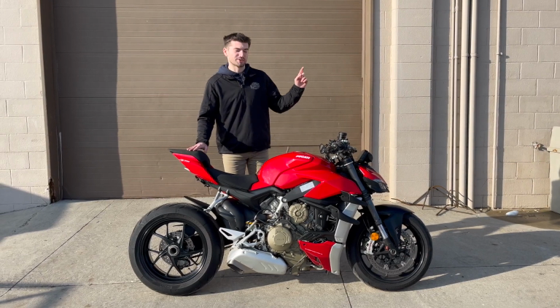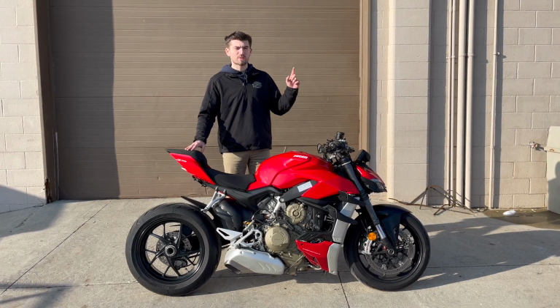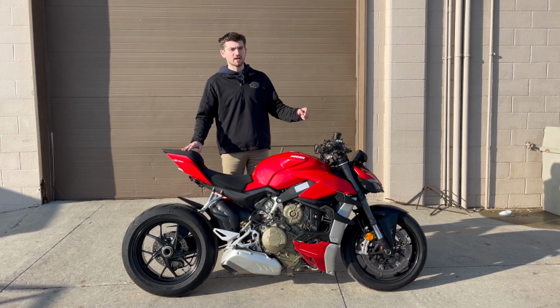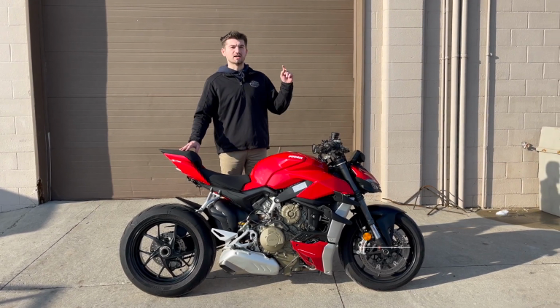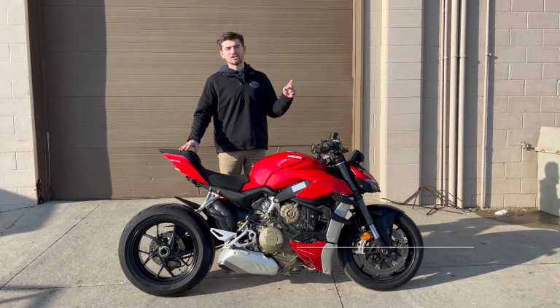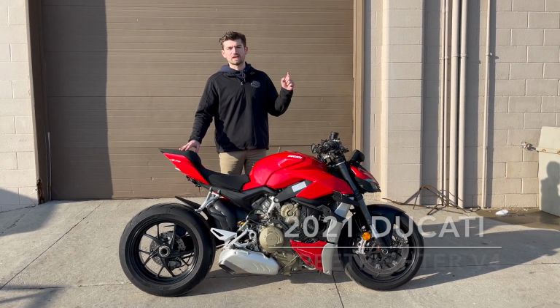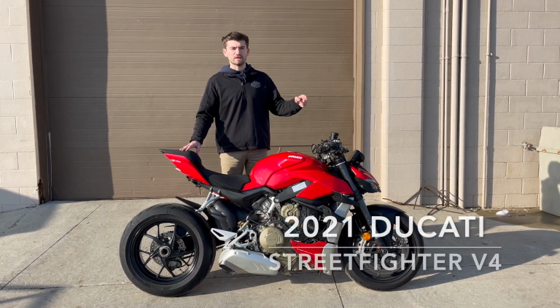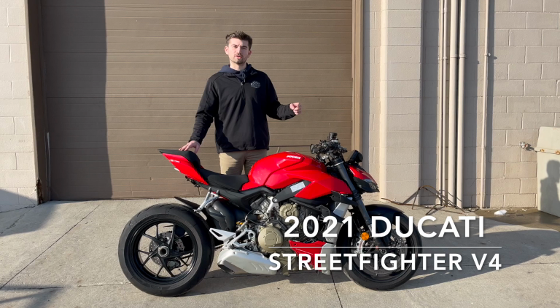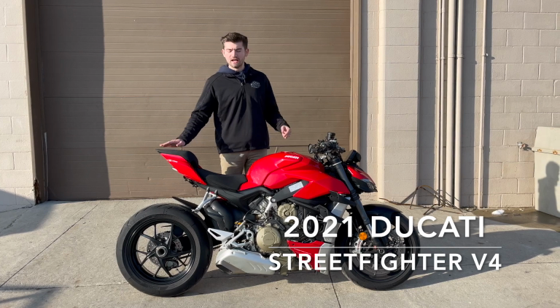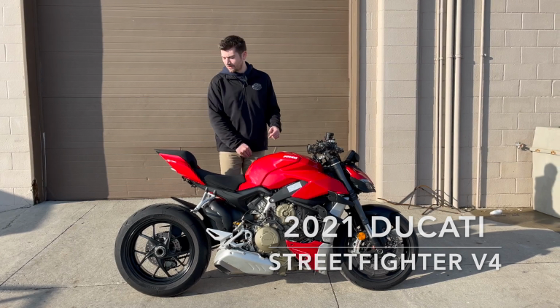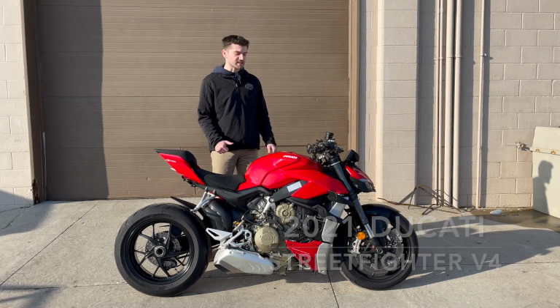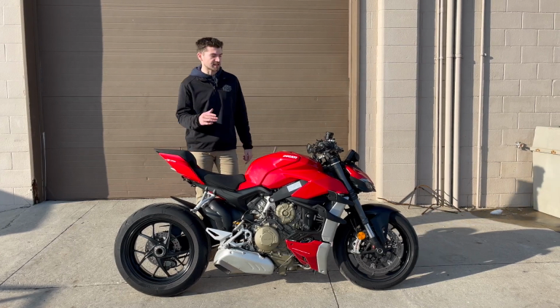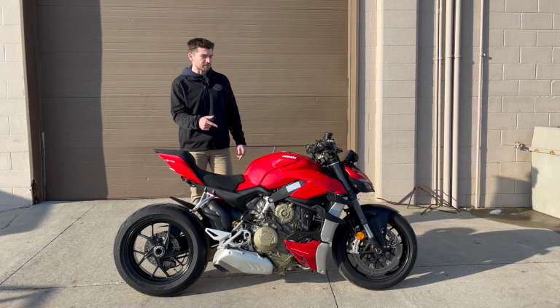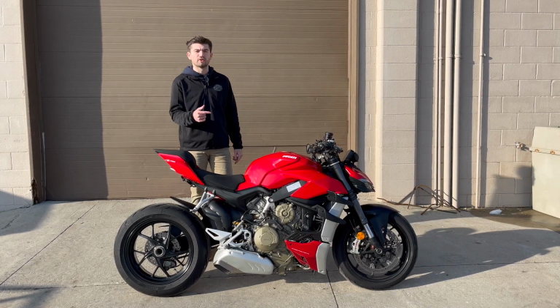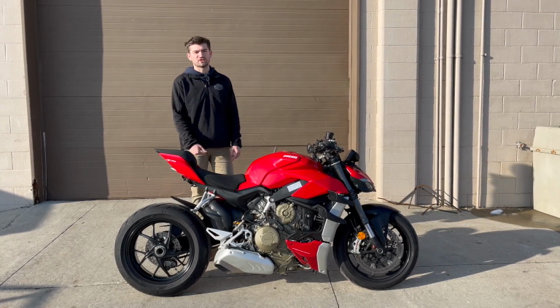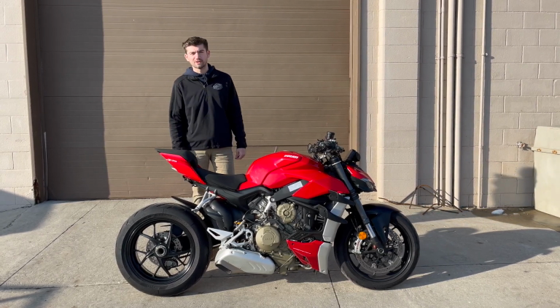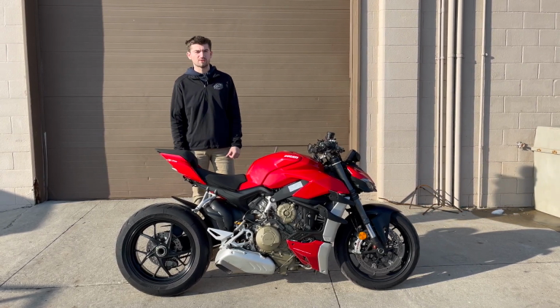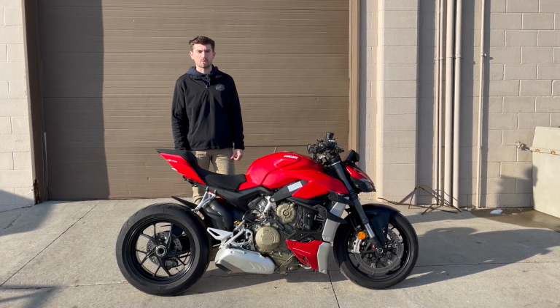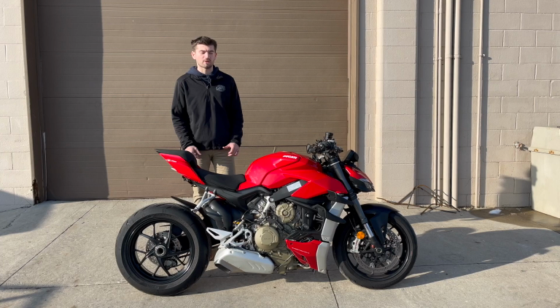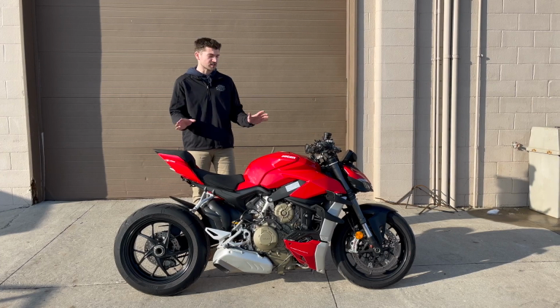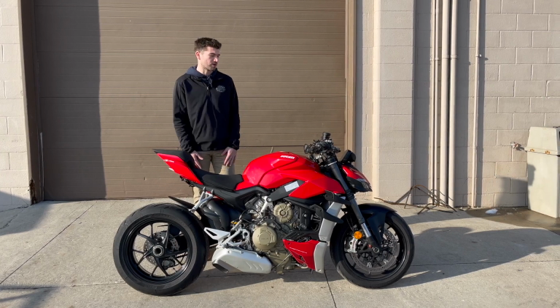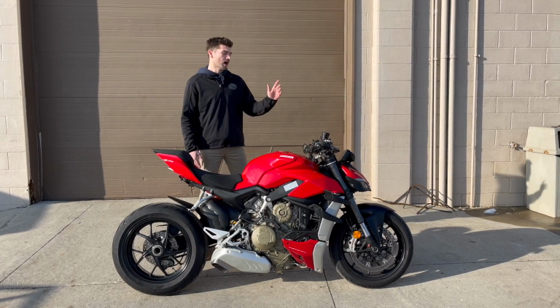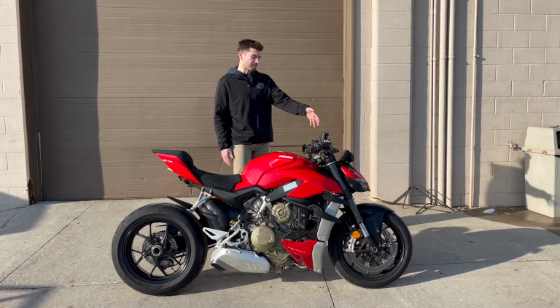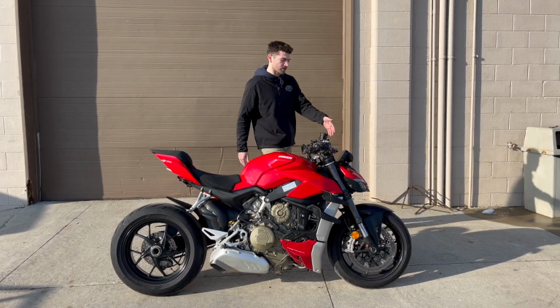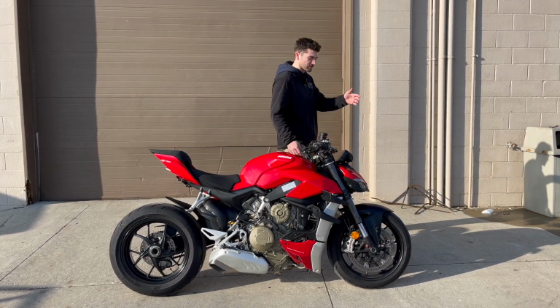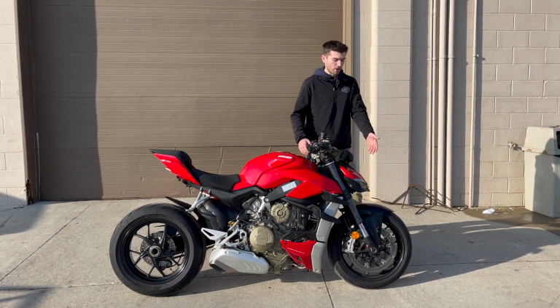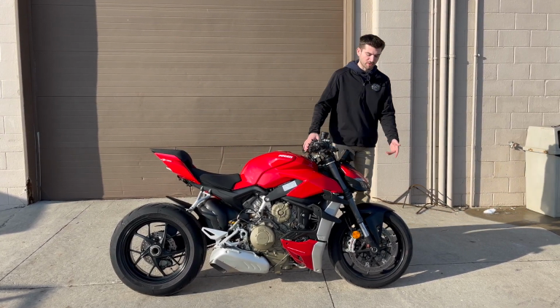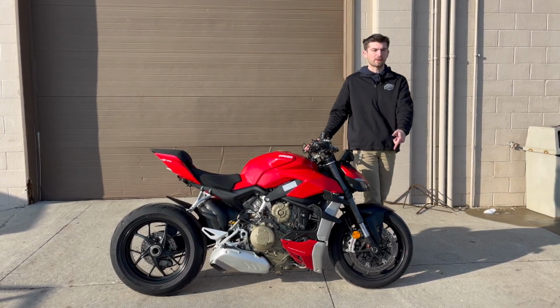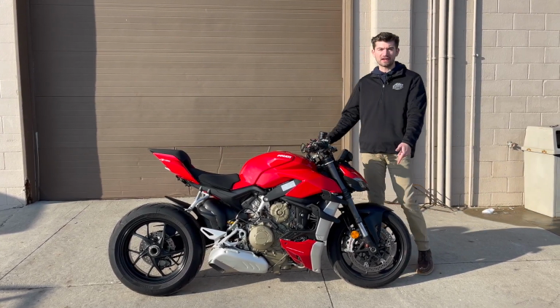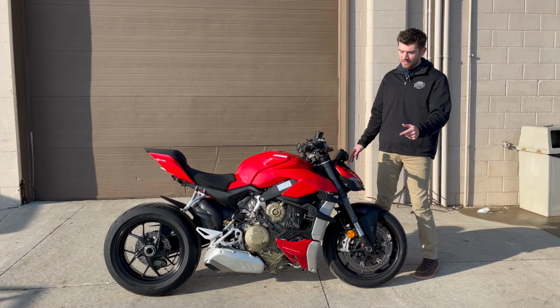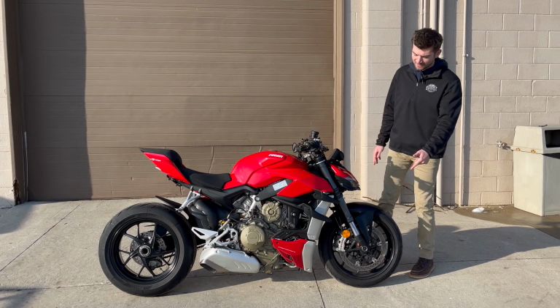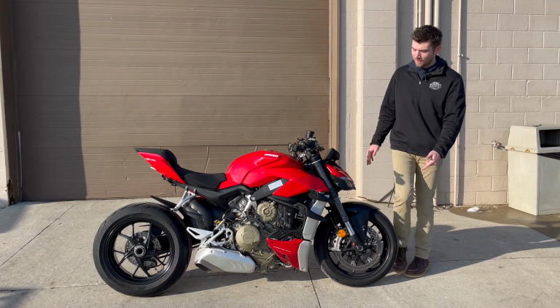This is actually a 2021 Ducati Street Fighter V4. It's 1100cc, it's a V4 motor, and it pushes like 206 or 208 horsepower — tons of power. Up front here you have dual rotors with big Brembo brakes, so tons of stopping power.